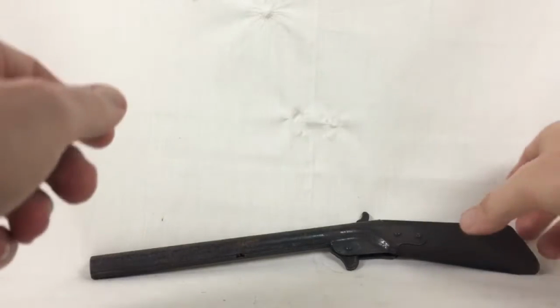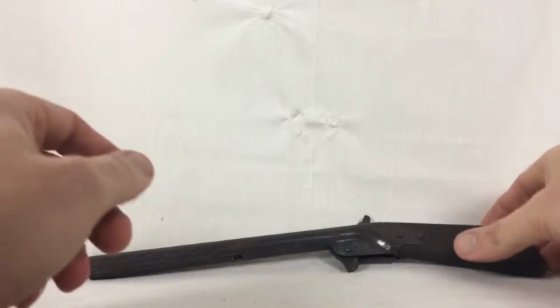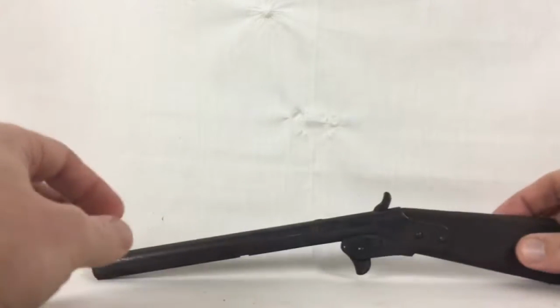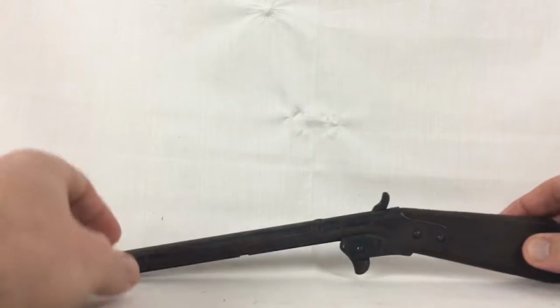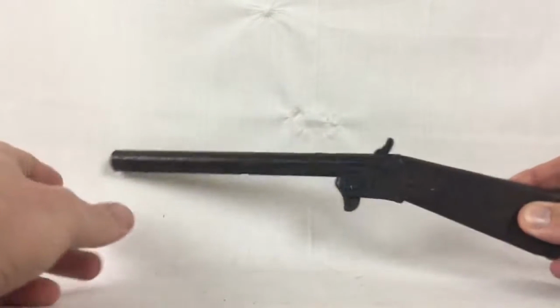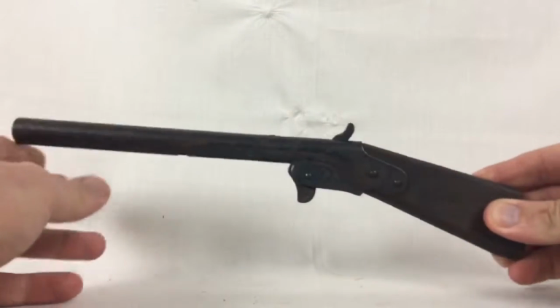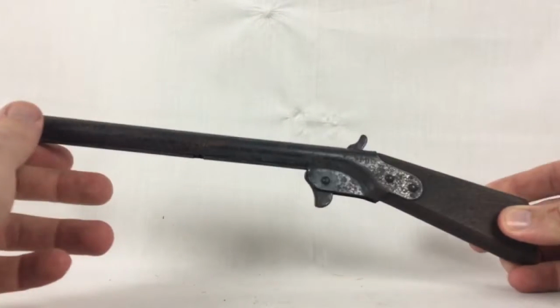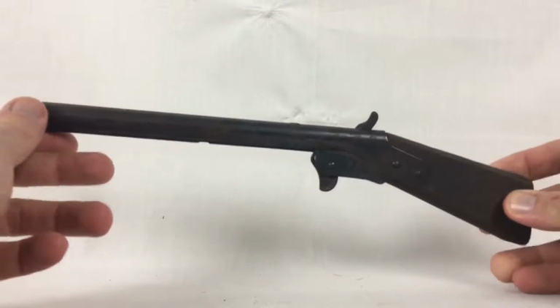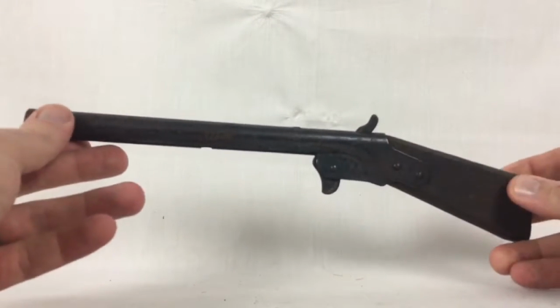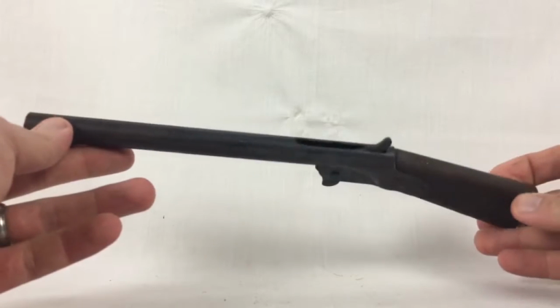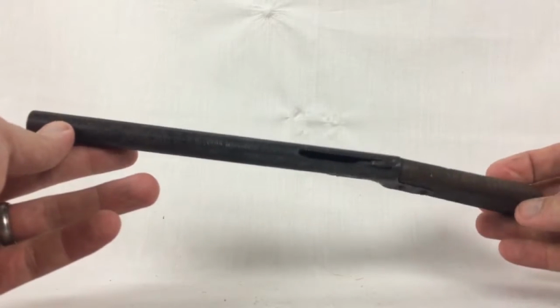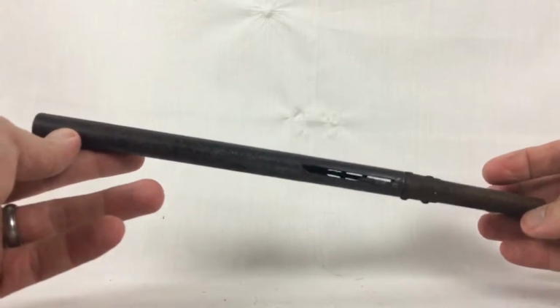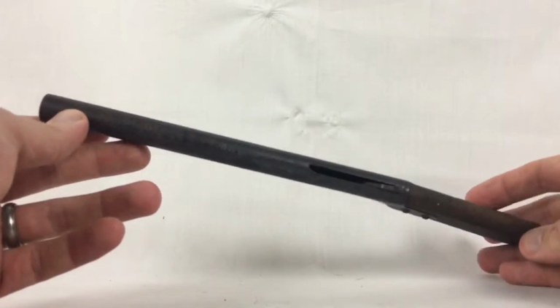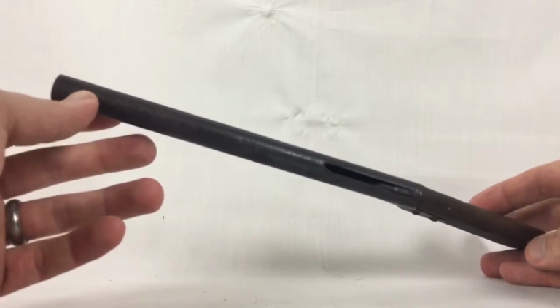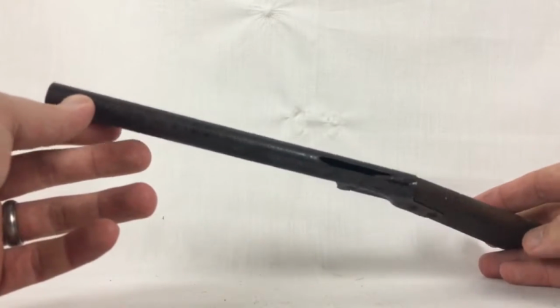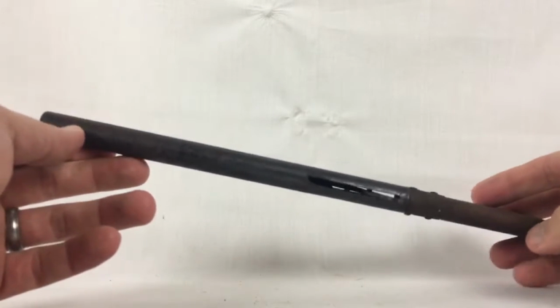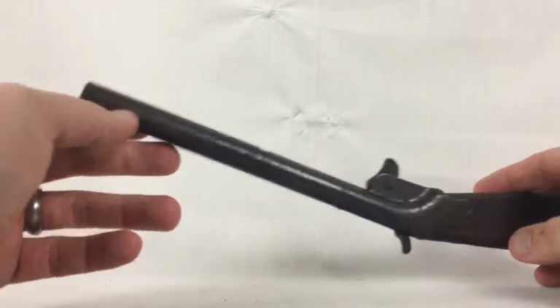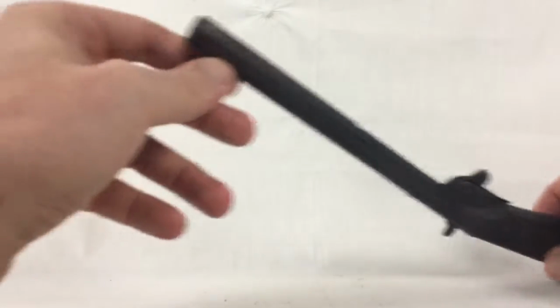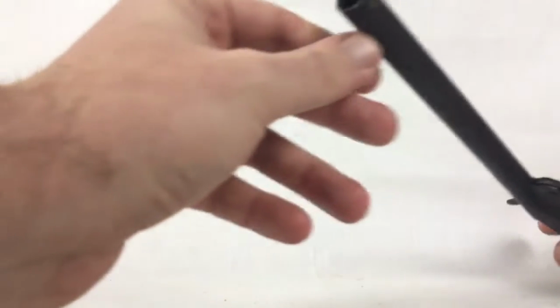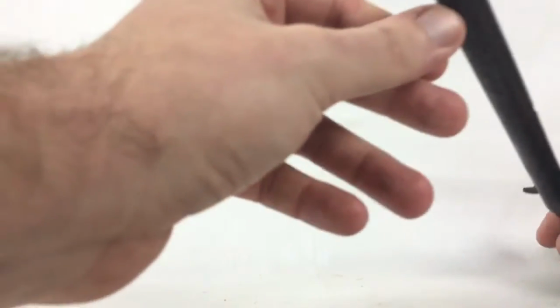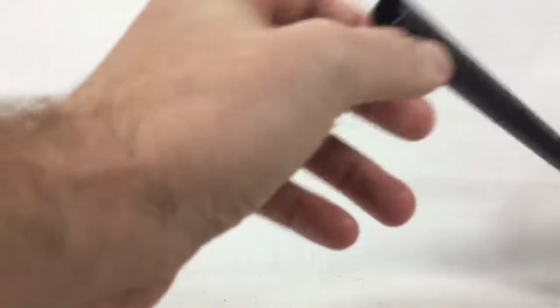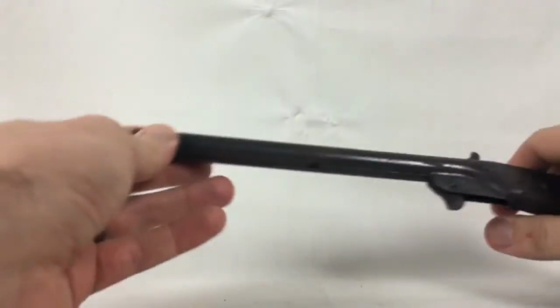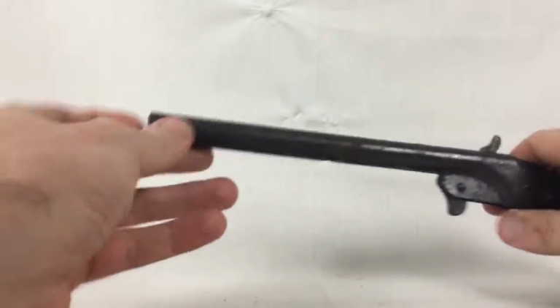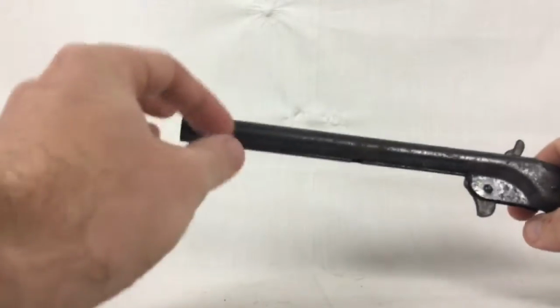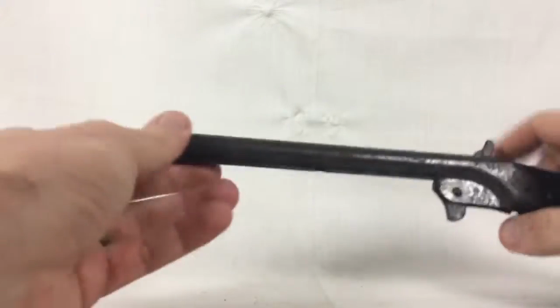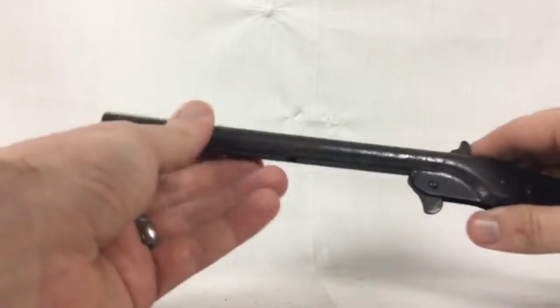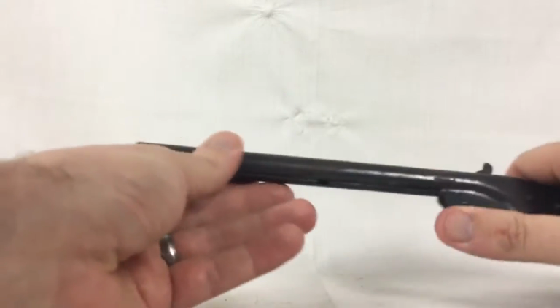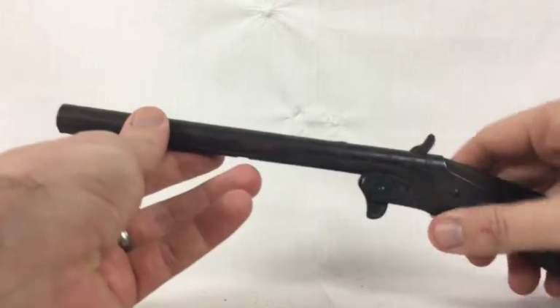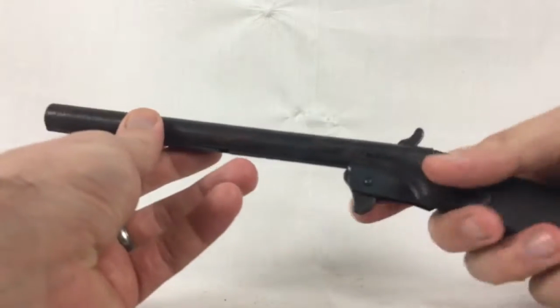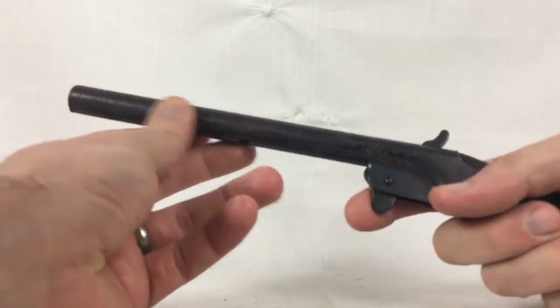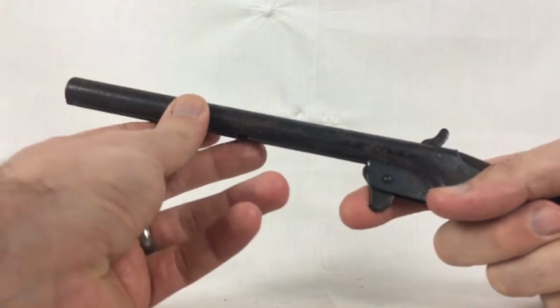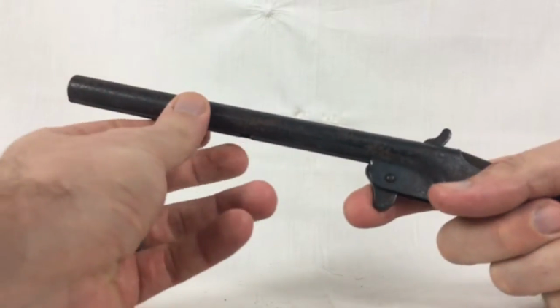I want to make a video with this pop gun and show it working. It's got a rod inside — when you cock it back, it pulls it back.